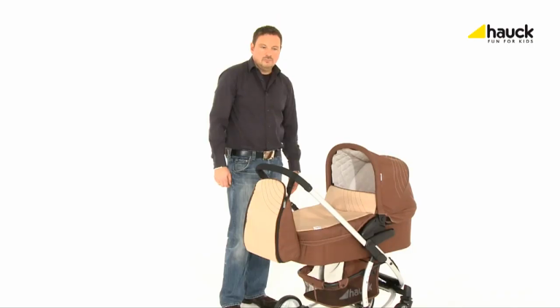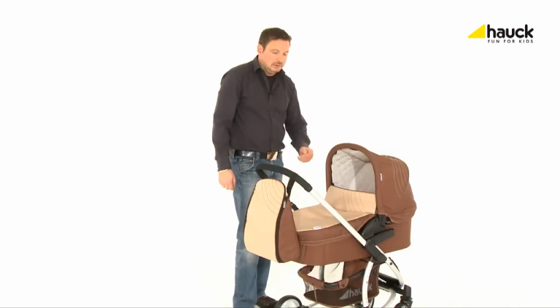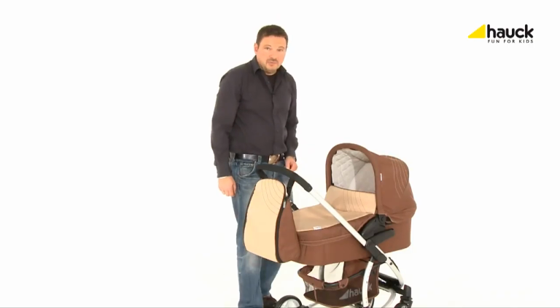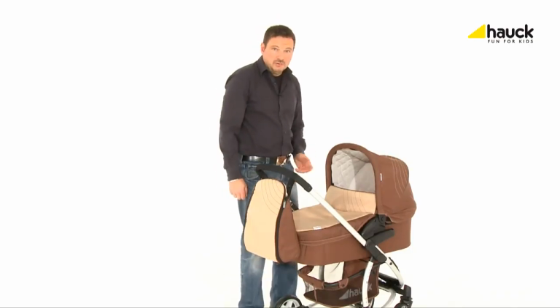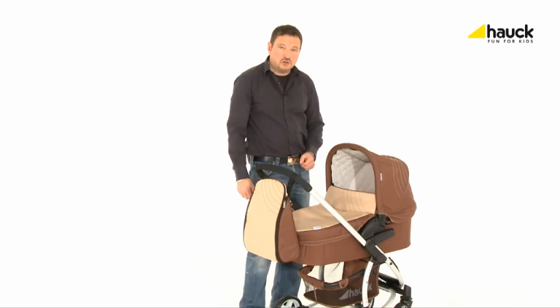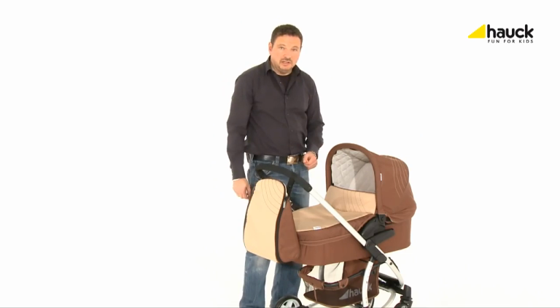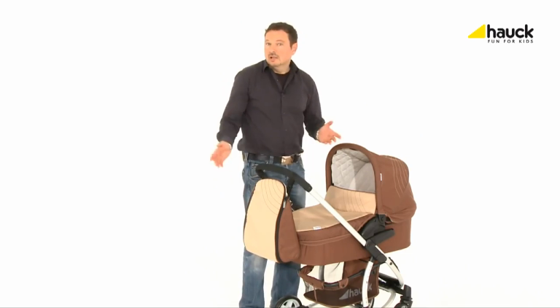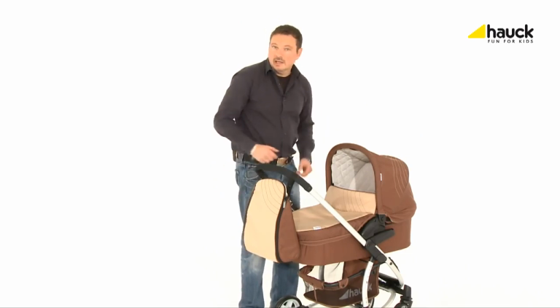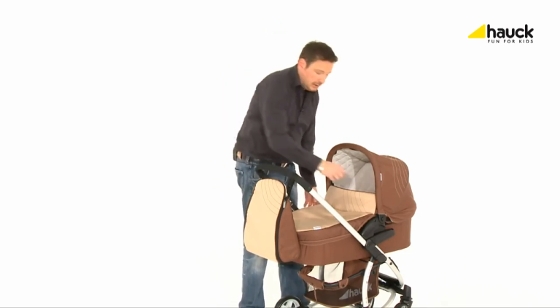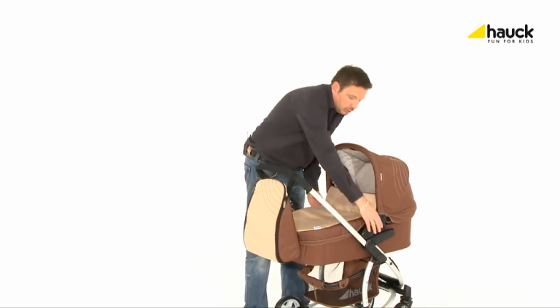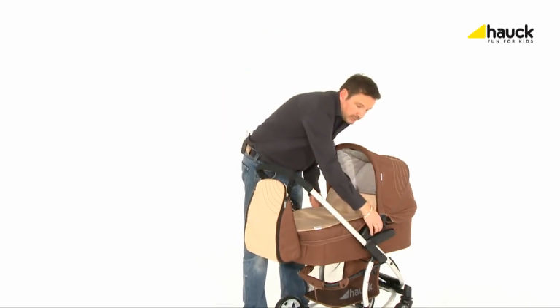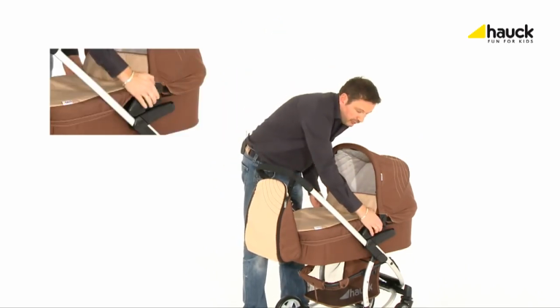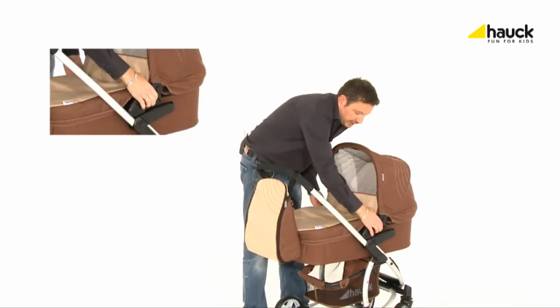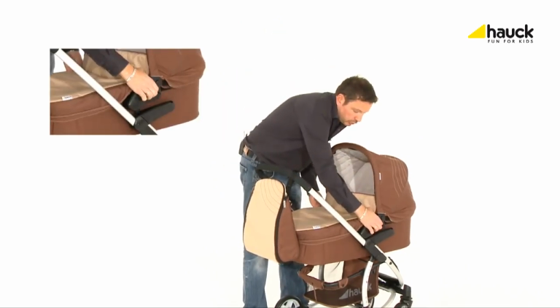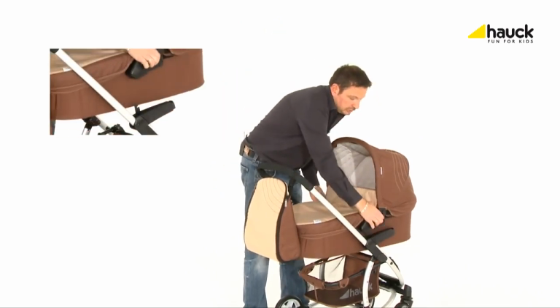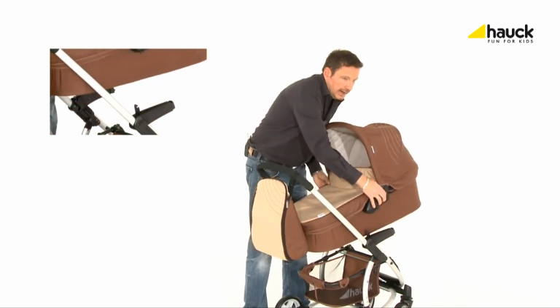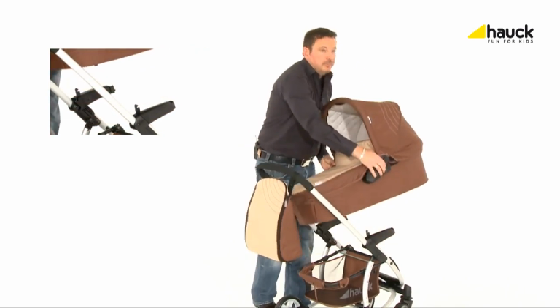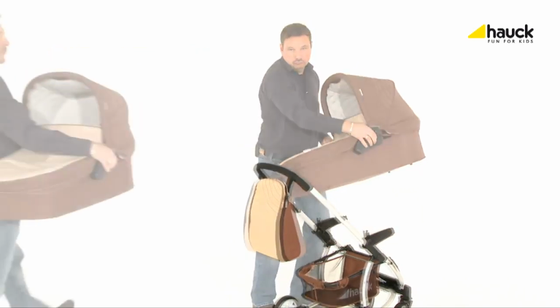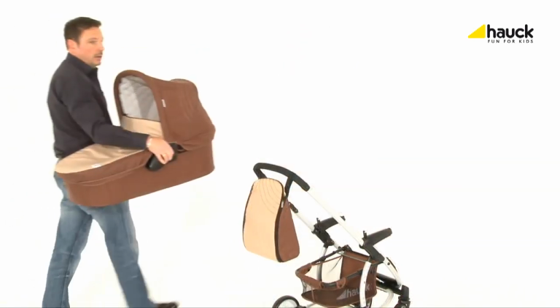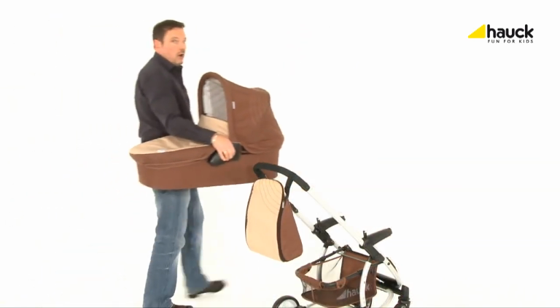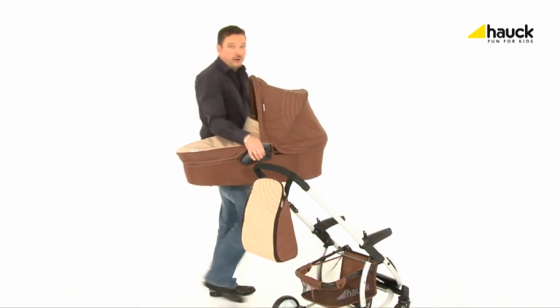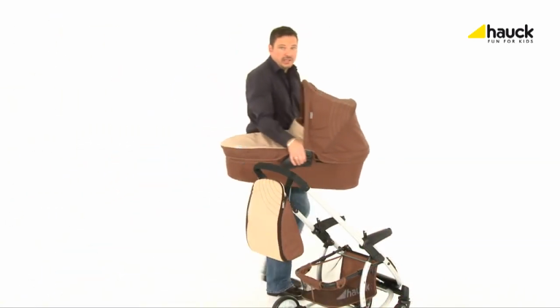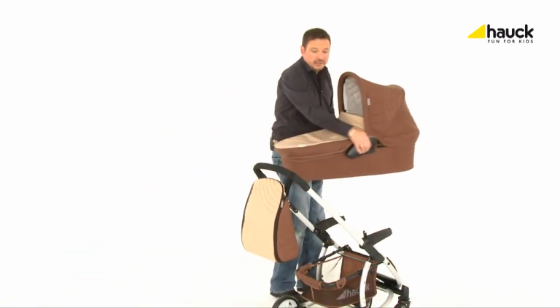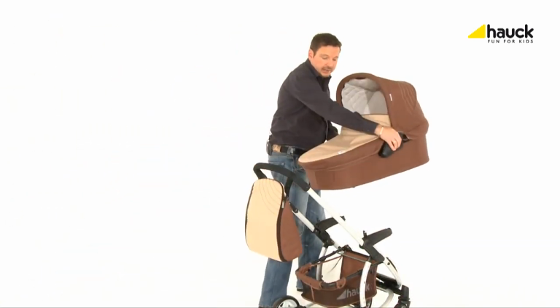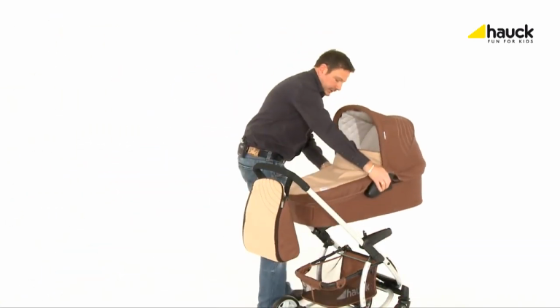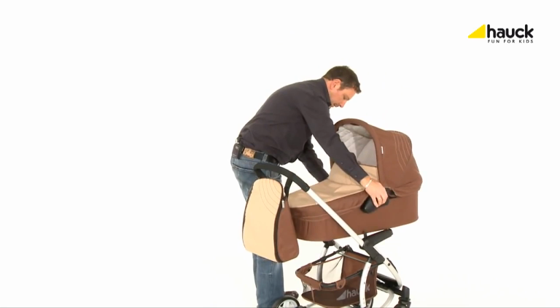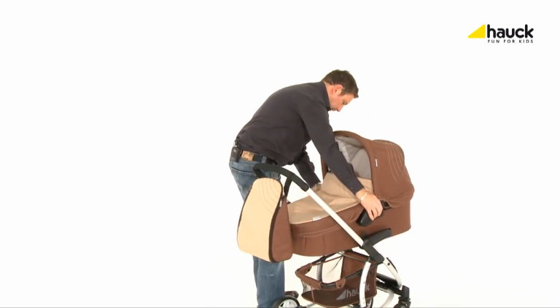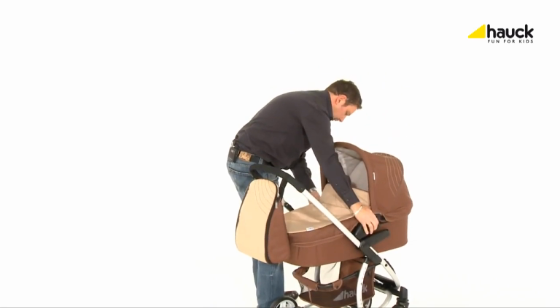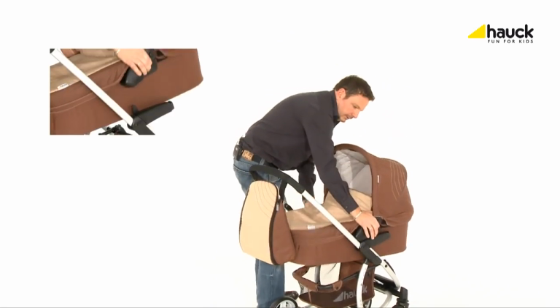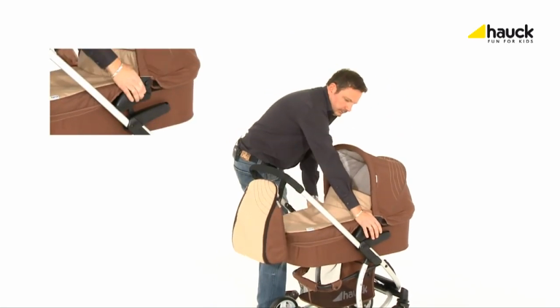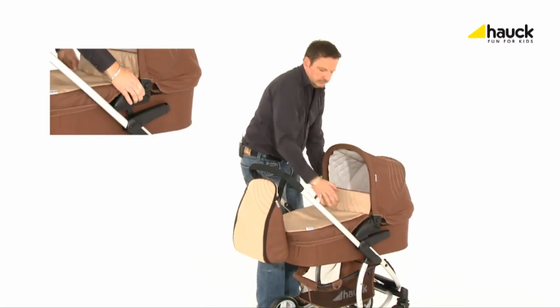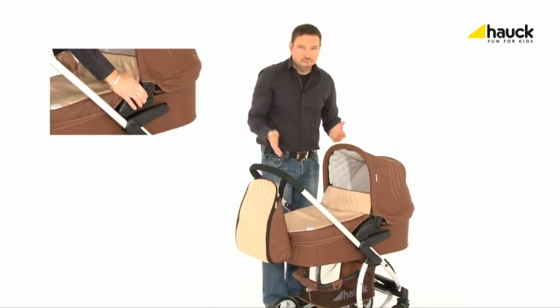The pram can be installed and removed easily without any problems. Just lift the two buttons on either side and lift the pram — the installation is child's play.